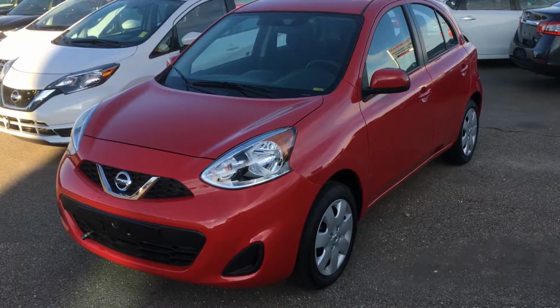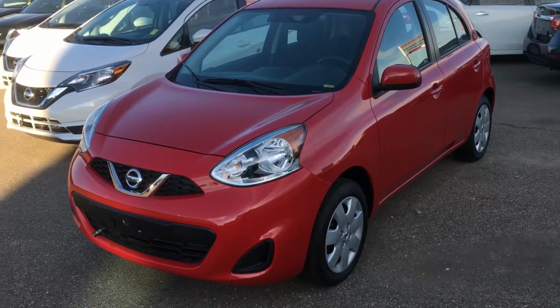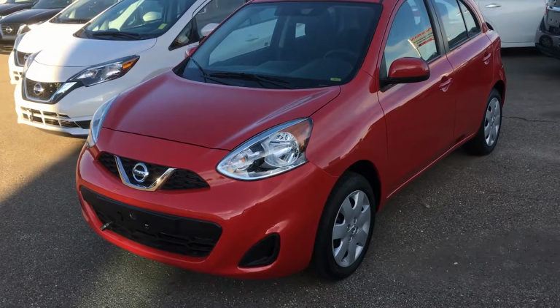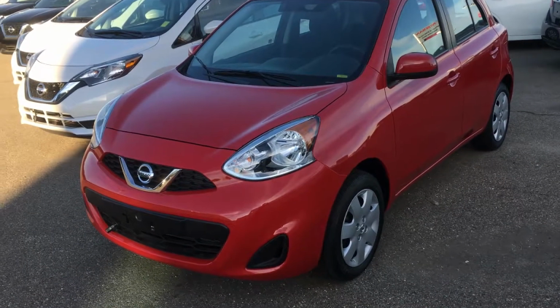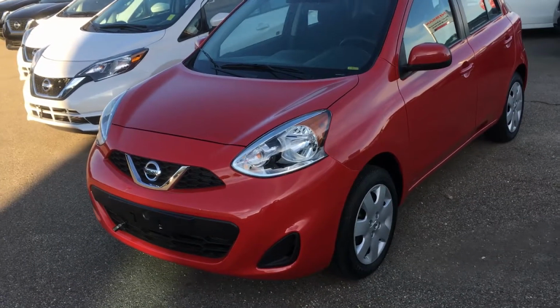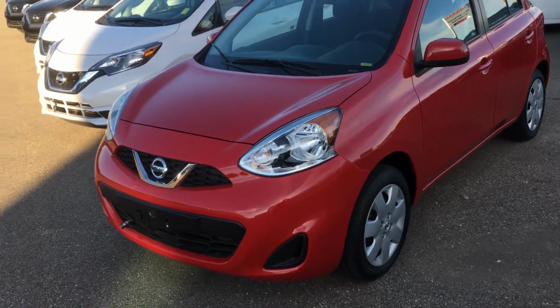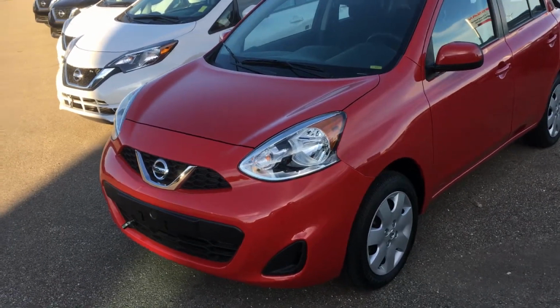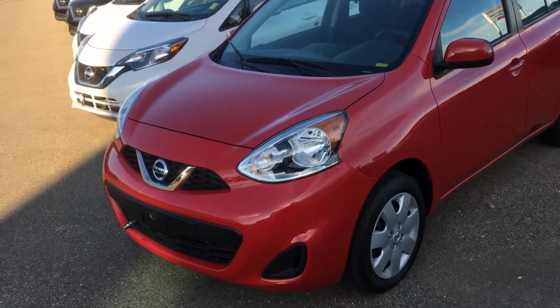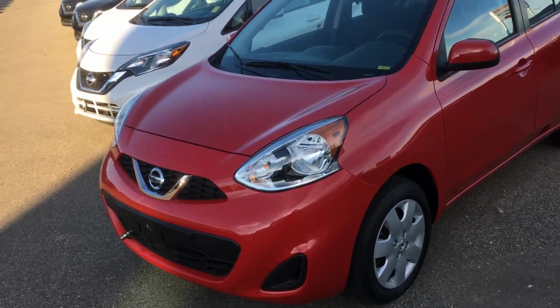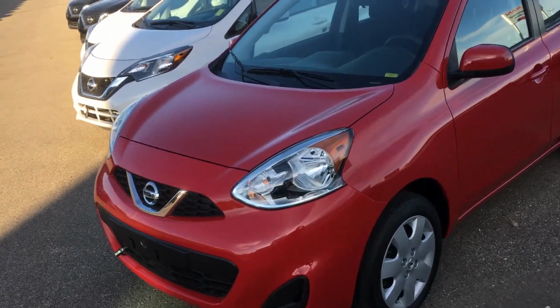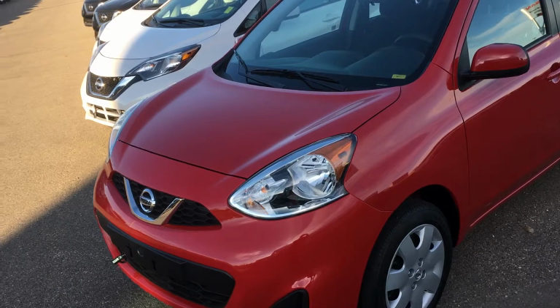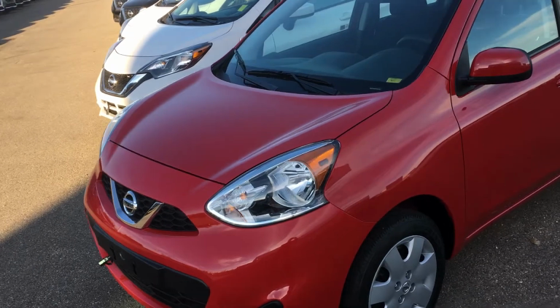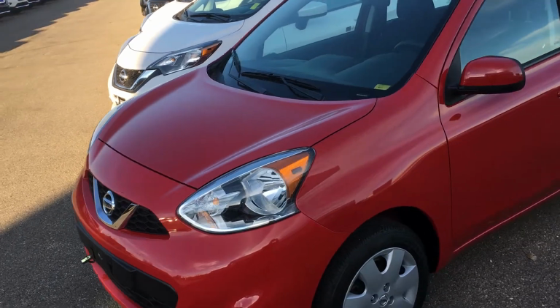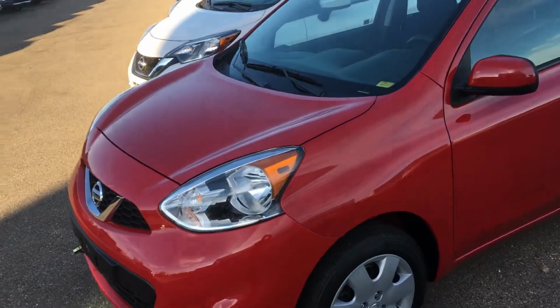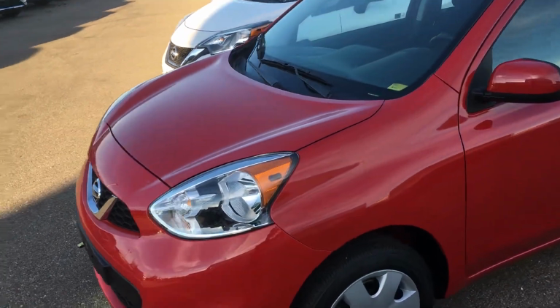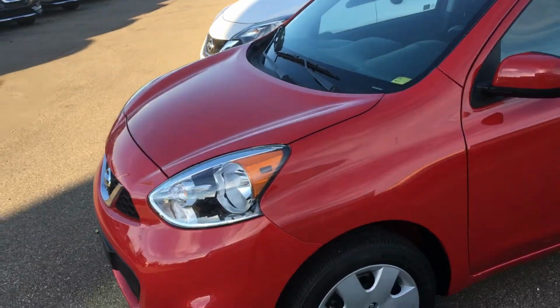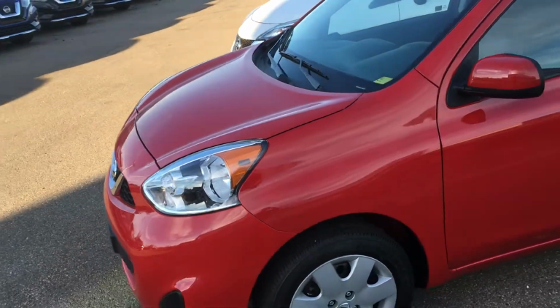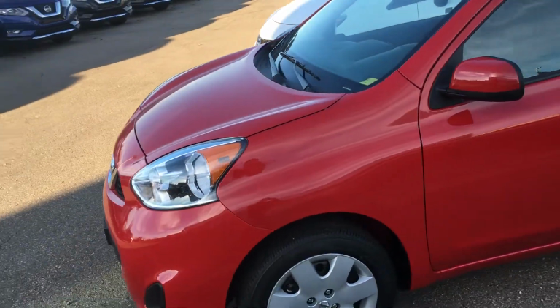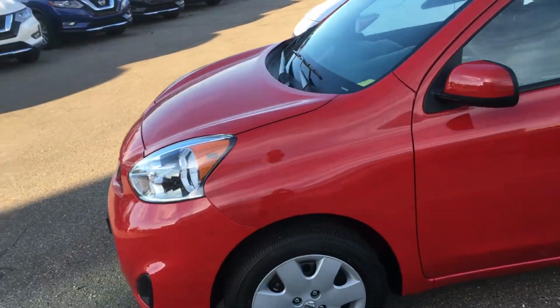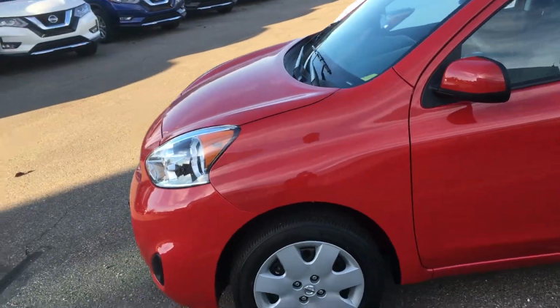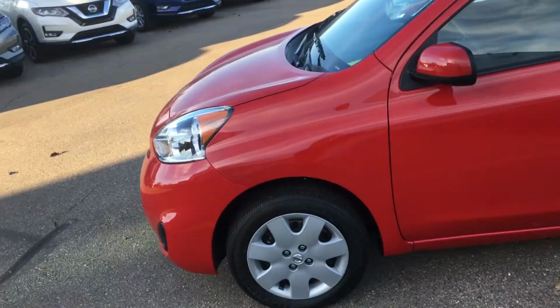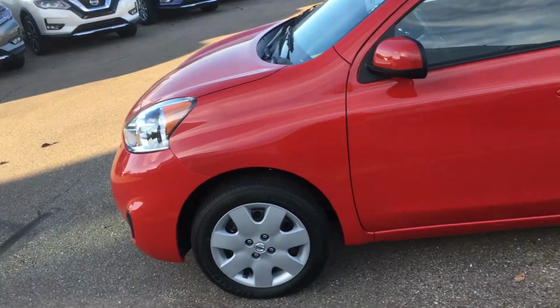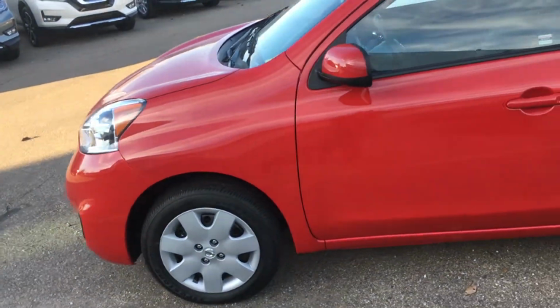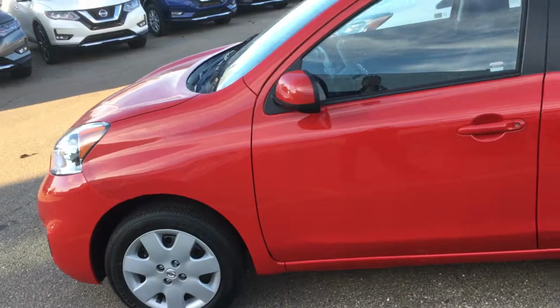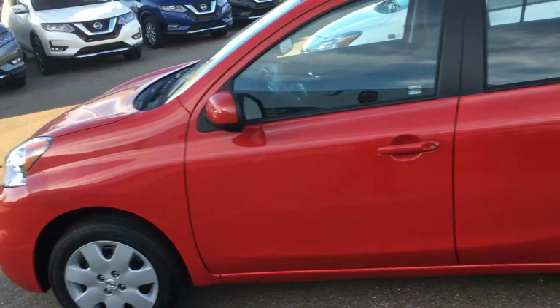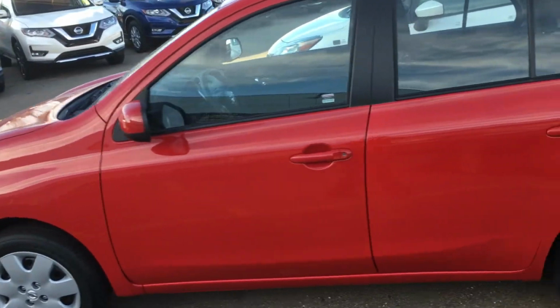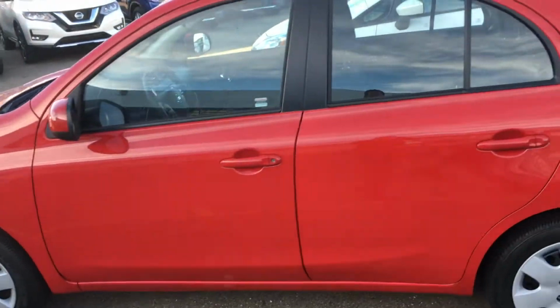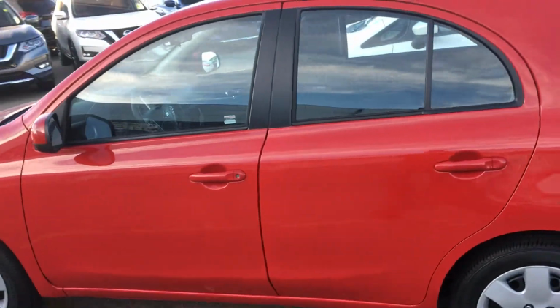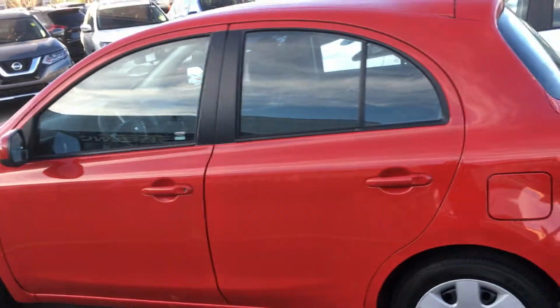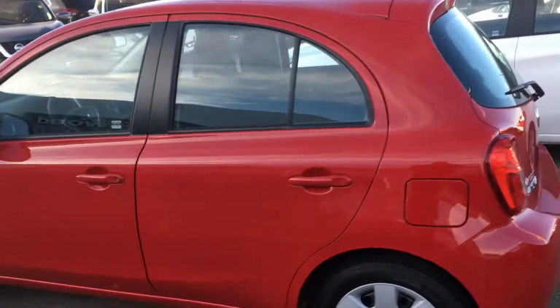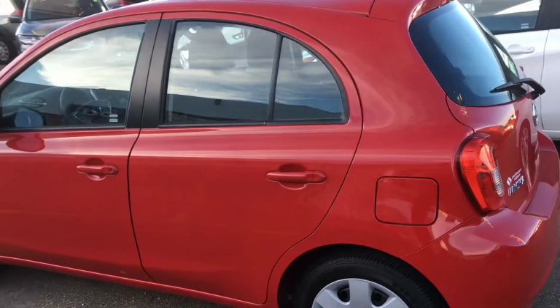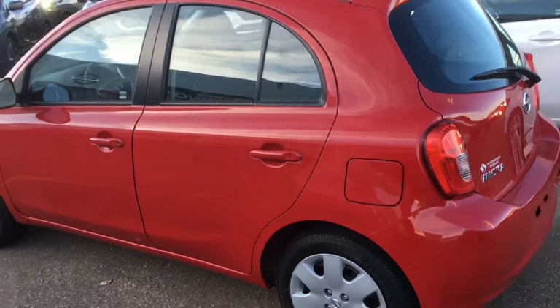Hello Candace and Nikki, this is Gordon from Show Nissan. I wanted to show you the 2018 Nissan Micra SV. It's the only one in stock at the moment. Of course it's in great shape — brand new.